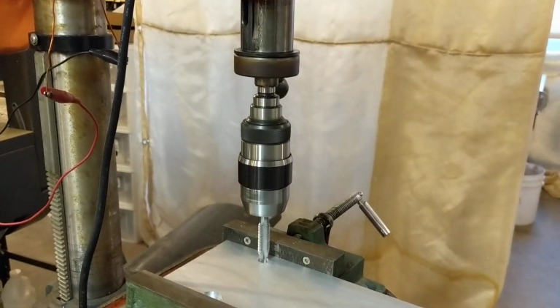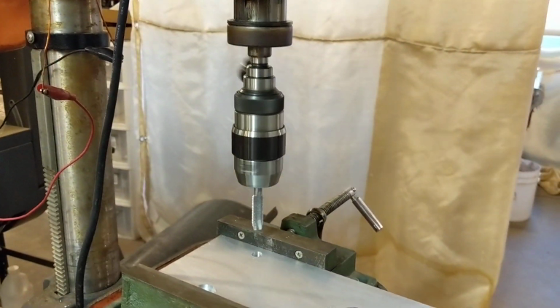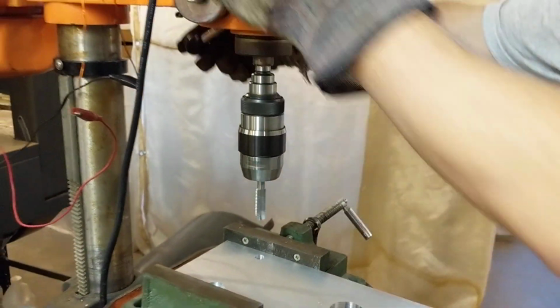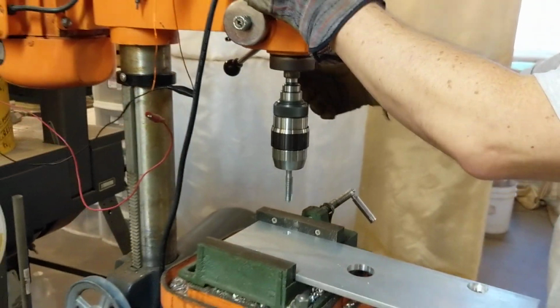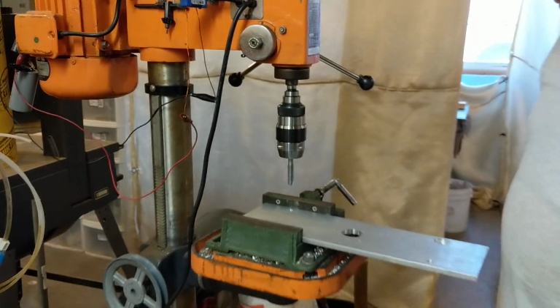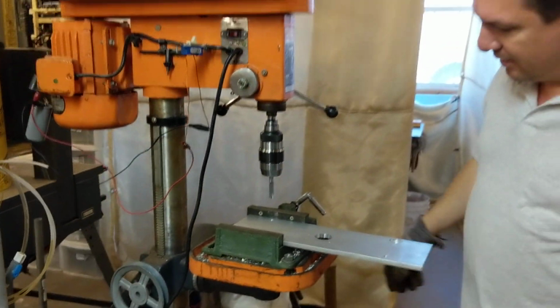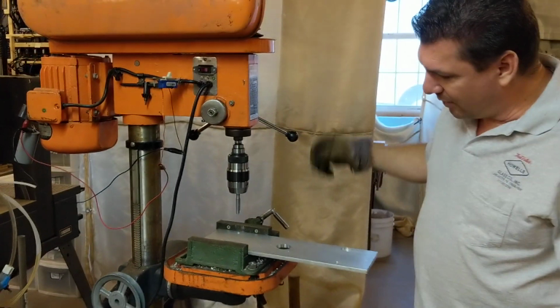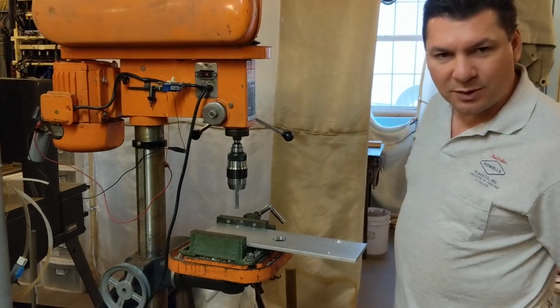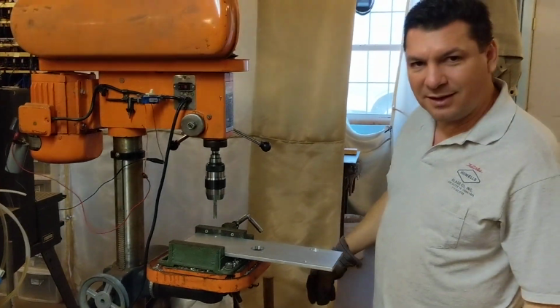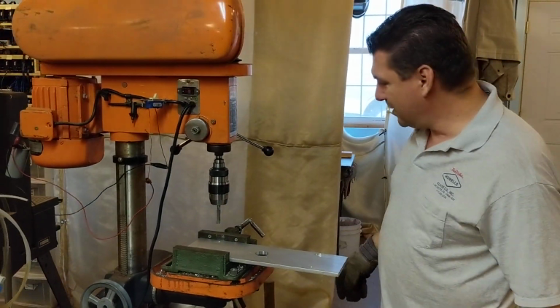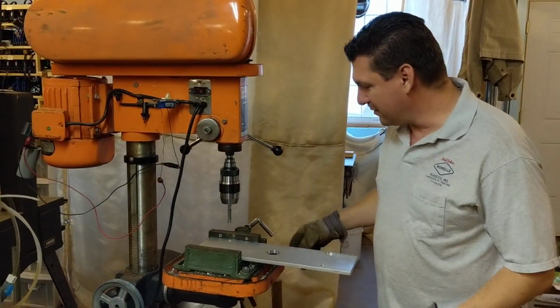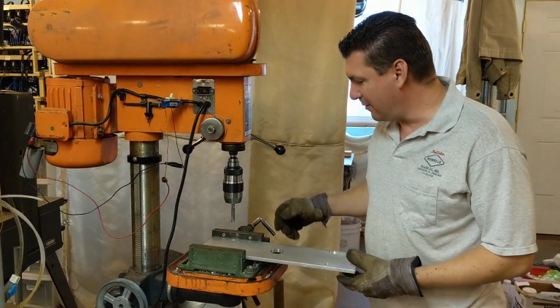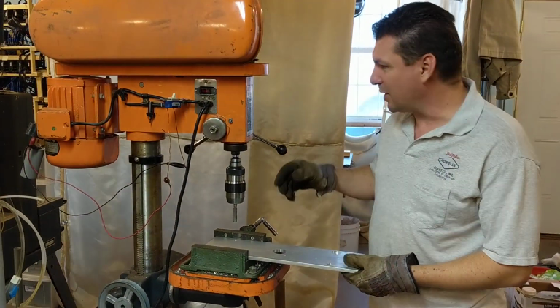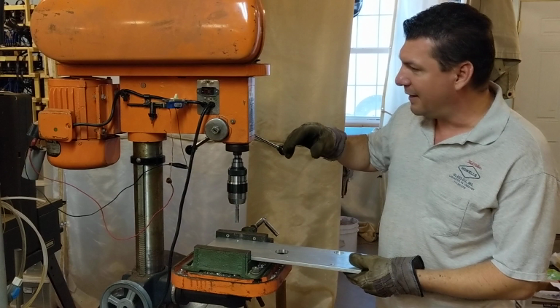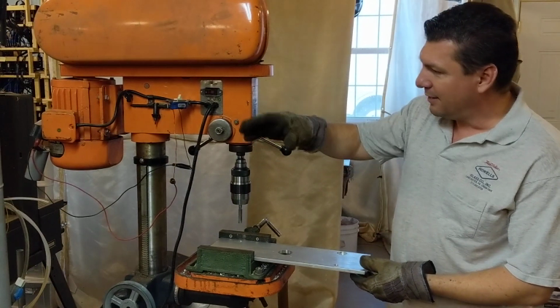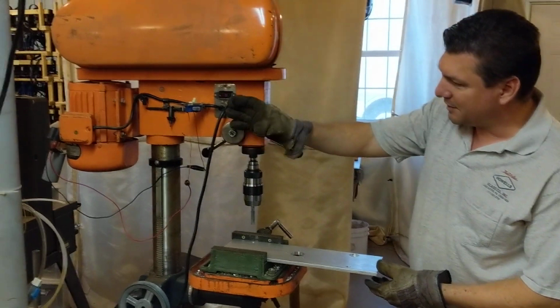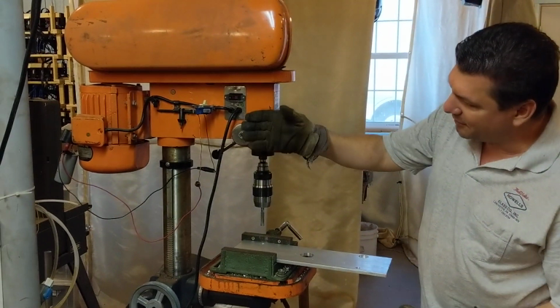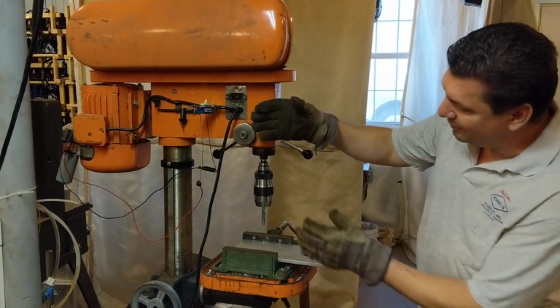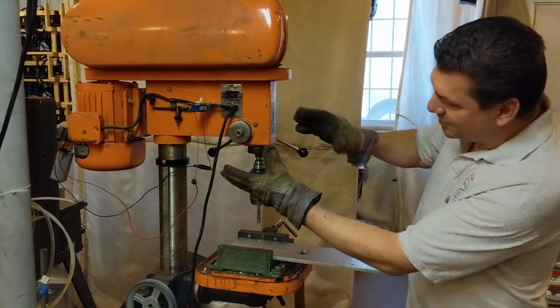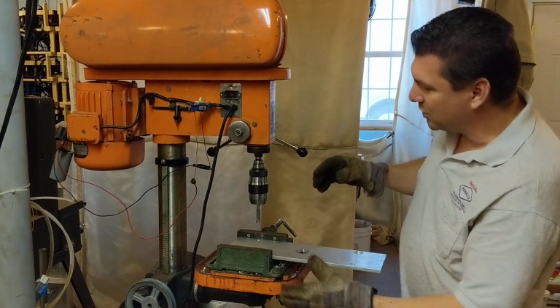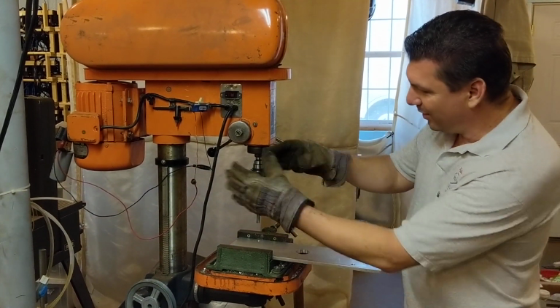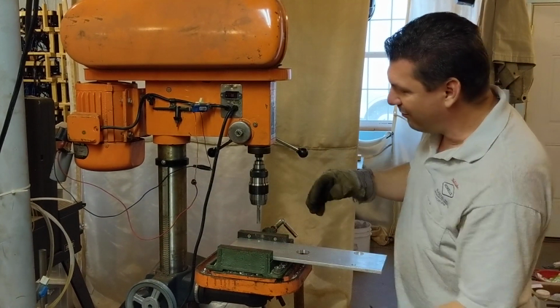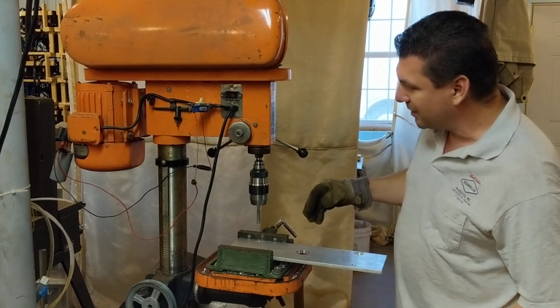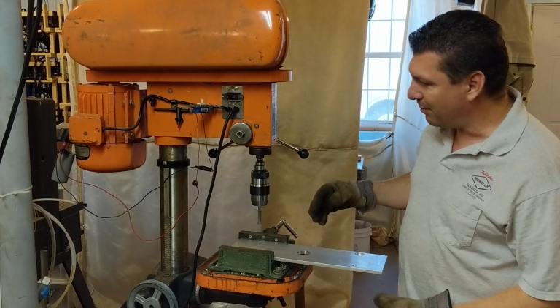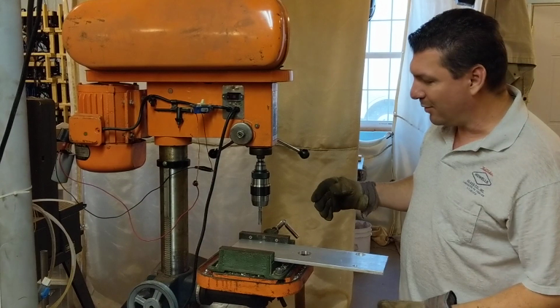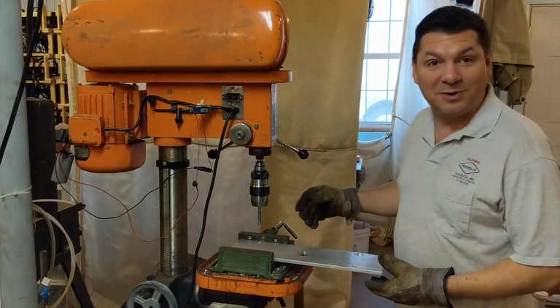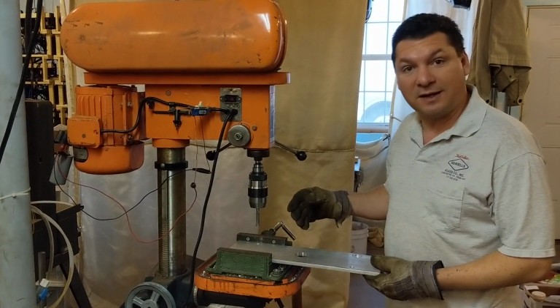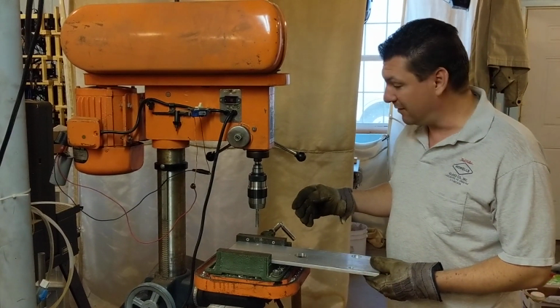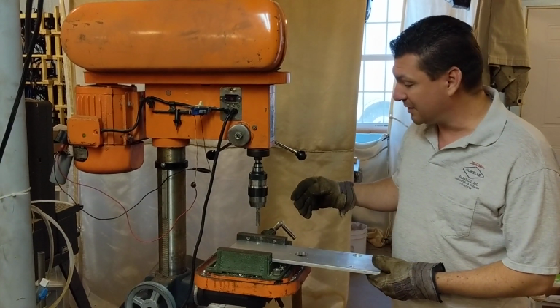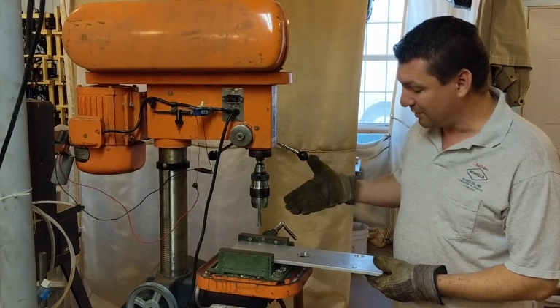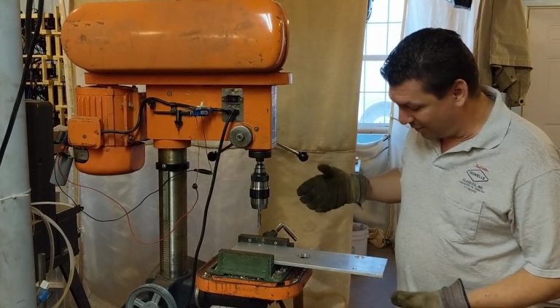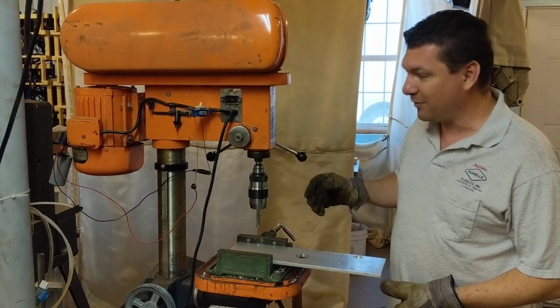And there we go. Interesting video if you want to try that. I'll have to attach the switch better and not have bare wires hanging out, but I wanted to do it as a test to see if the concept worked — and it worked perfect.